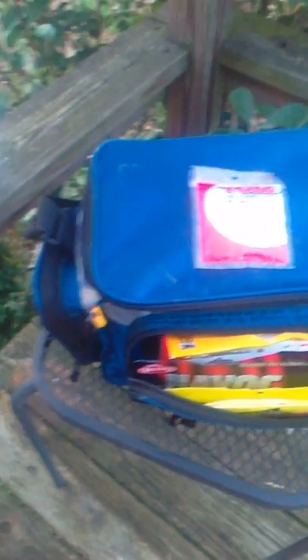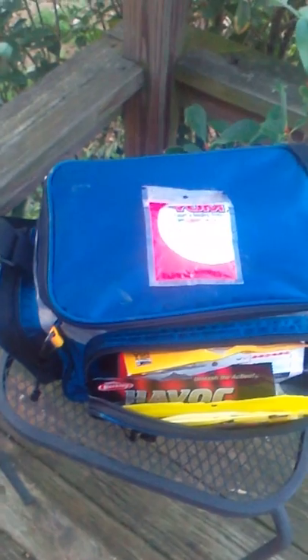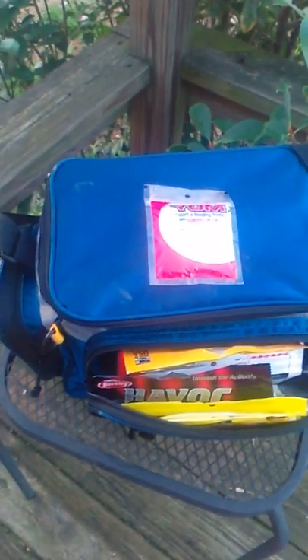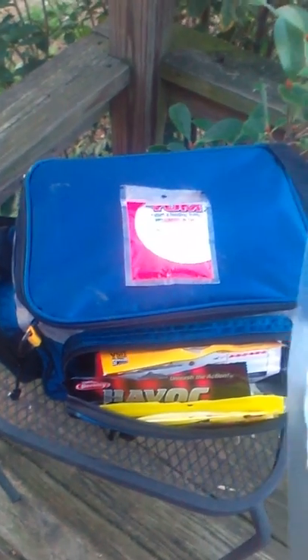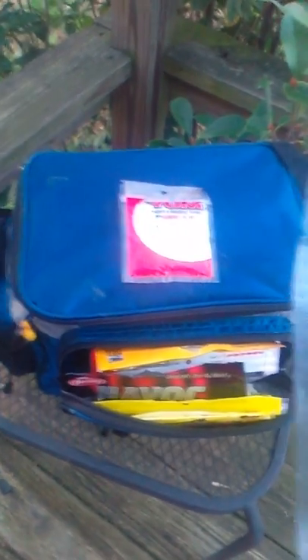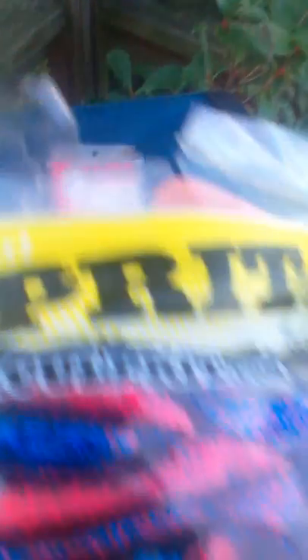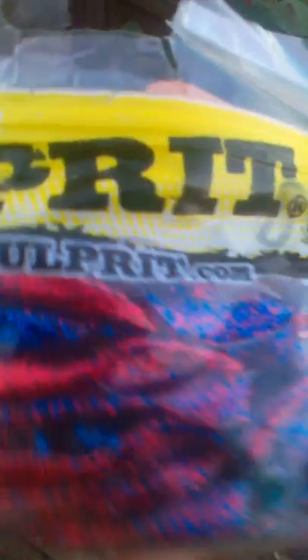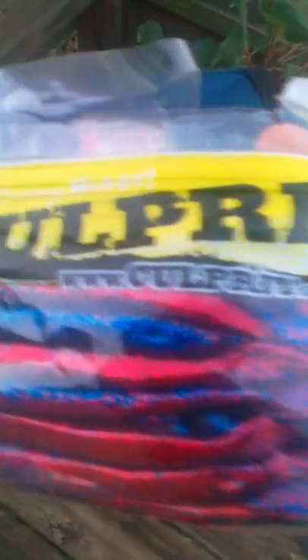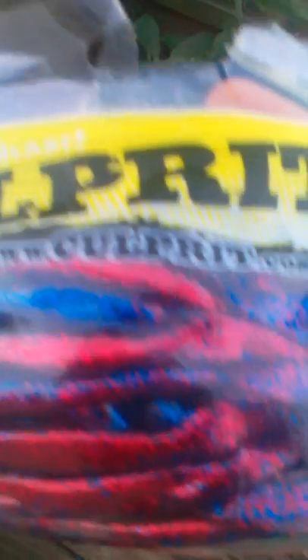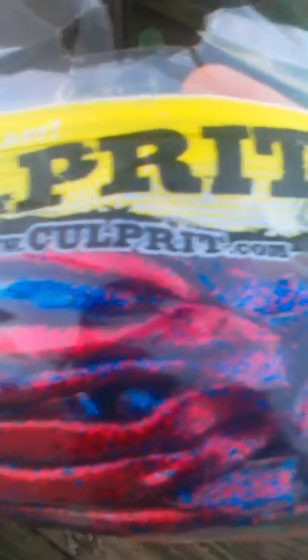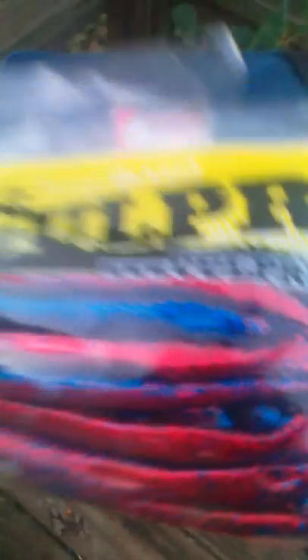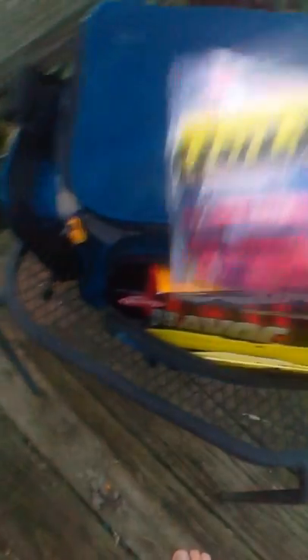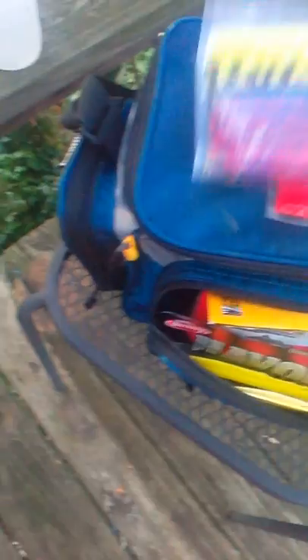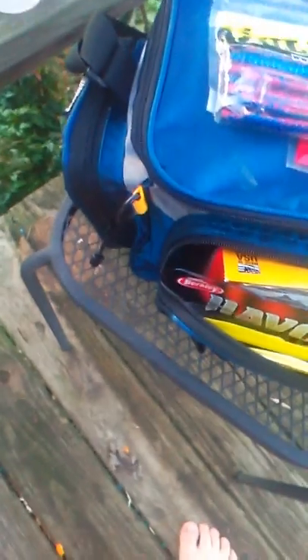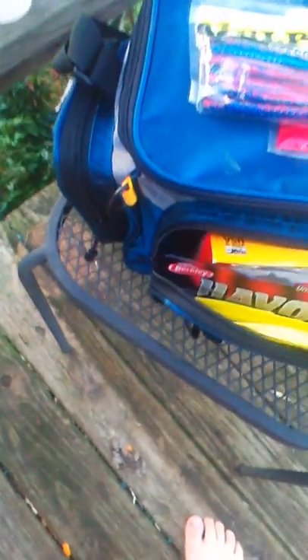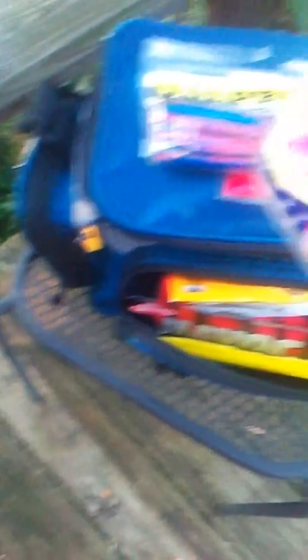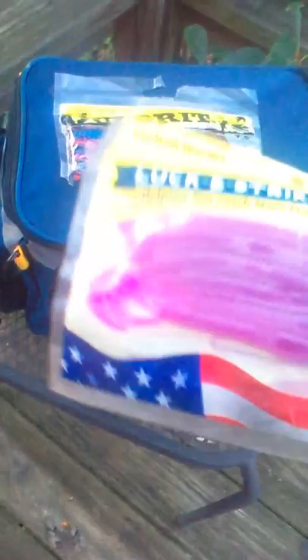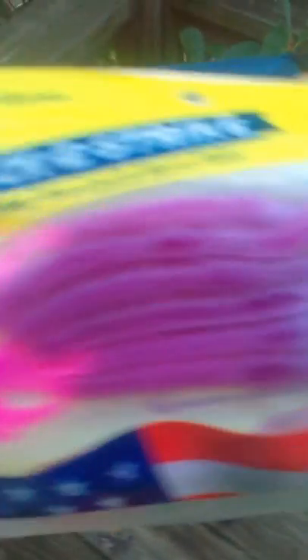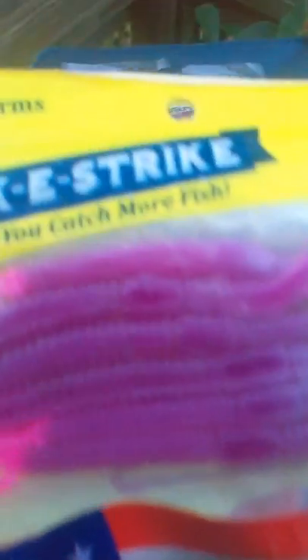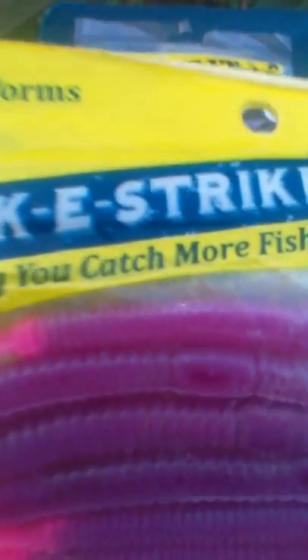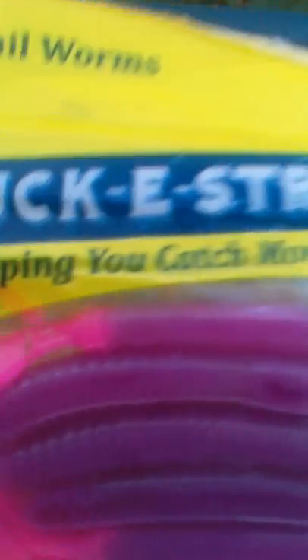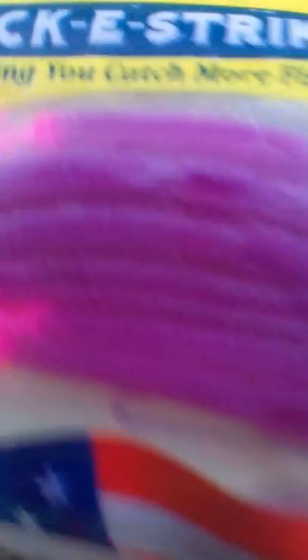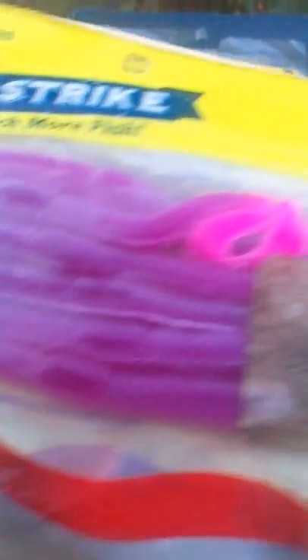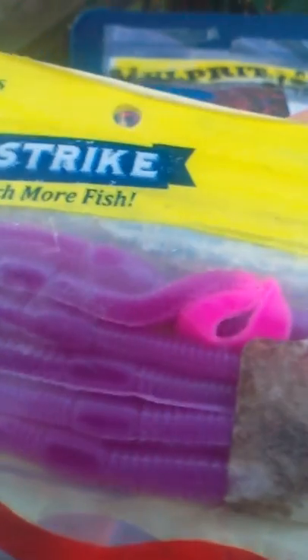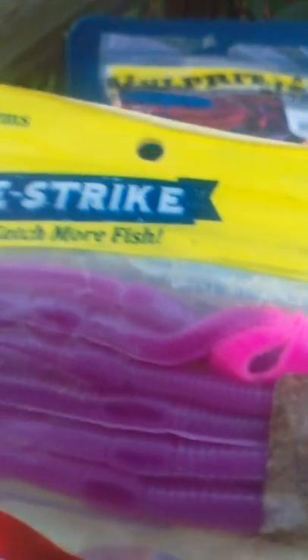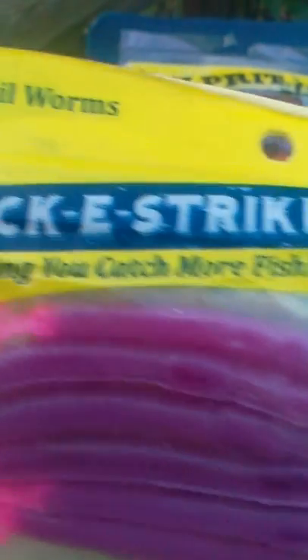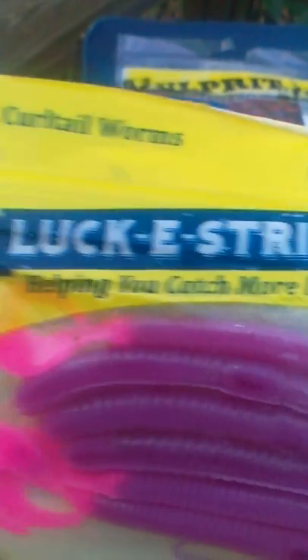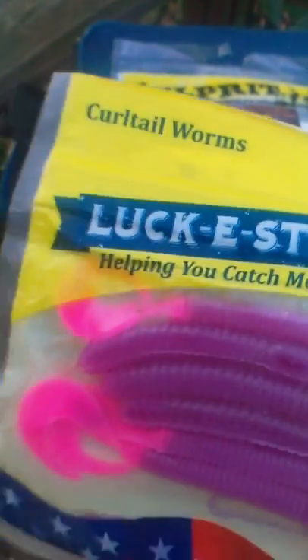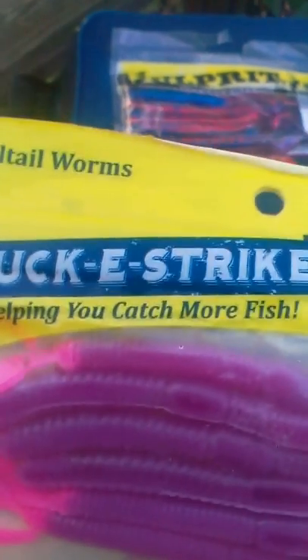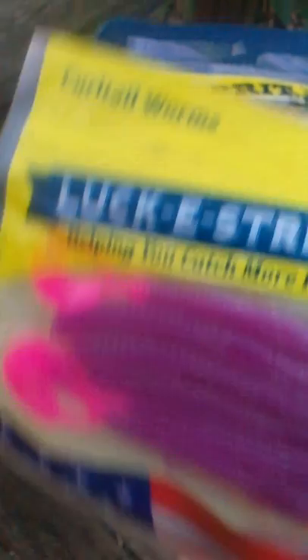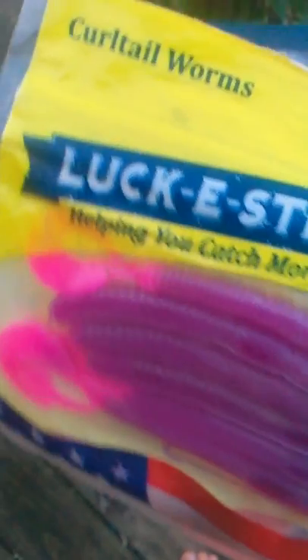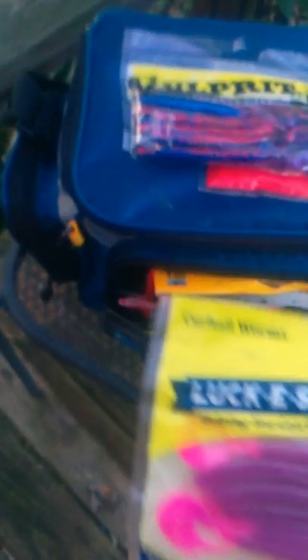I got these Culprit fire and ice, seven and a half inch worms, curly tails. I got these Lunker Strike purple and pink worms, curly tail.